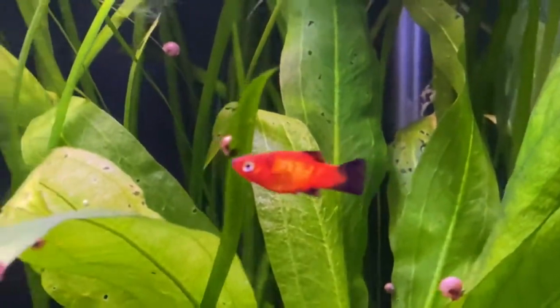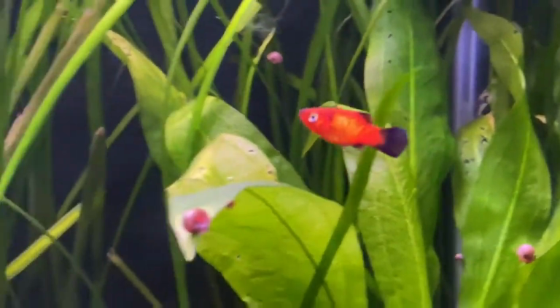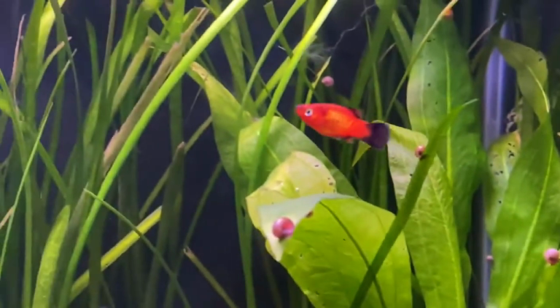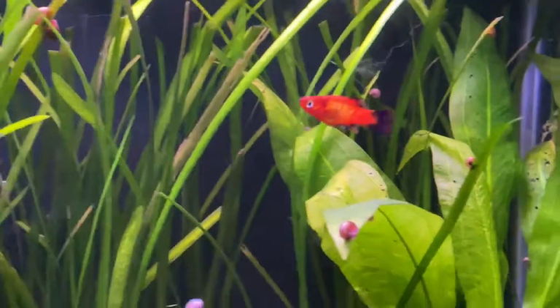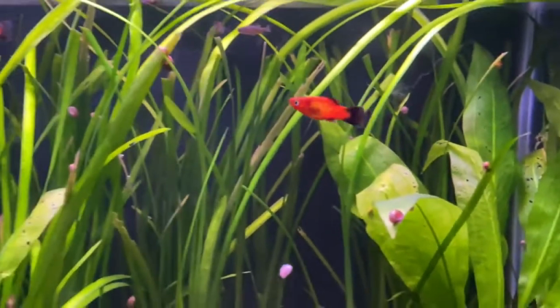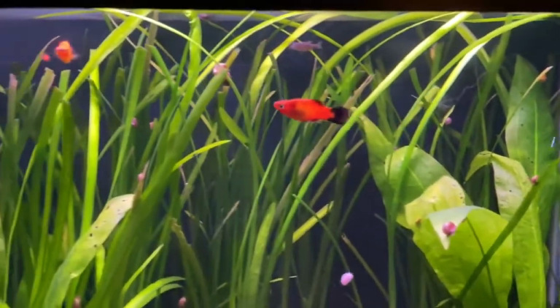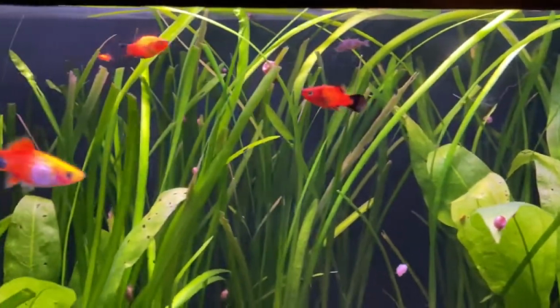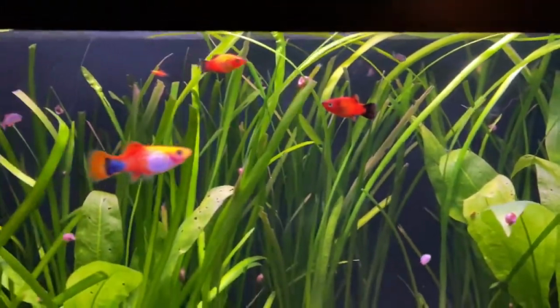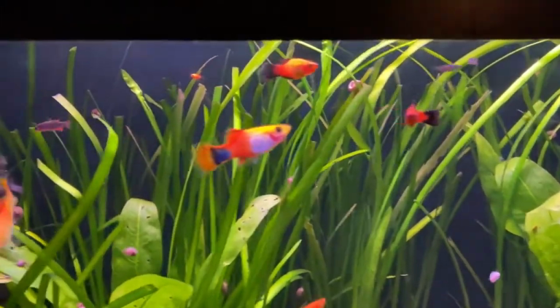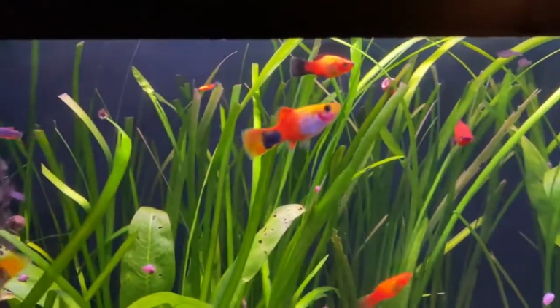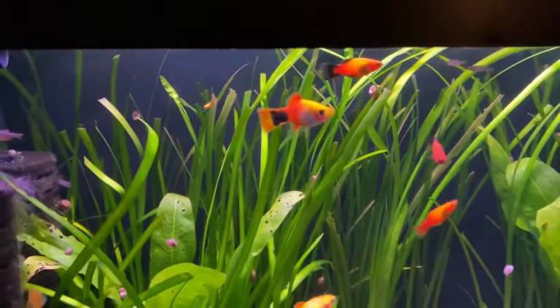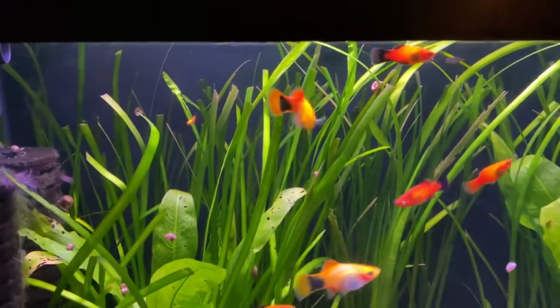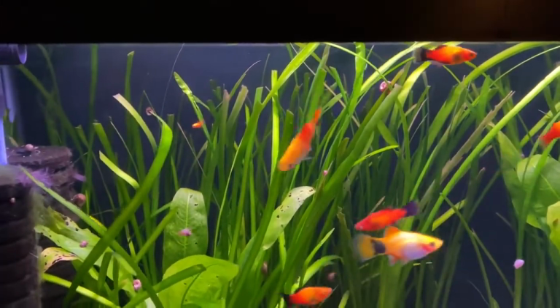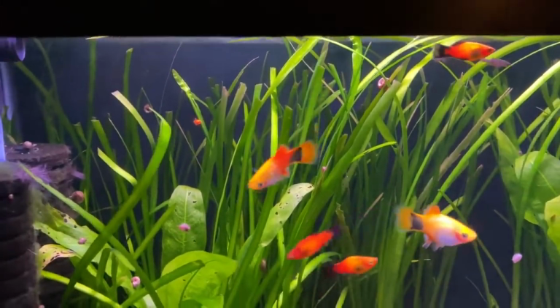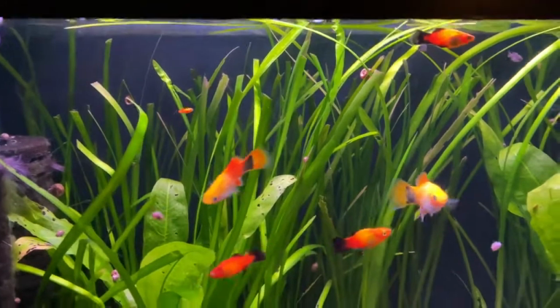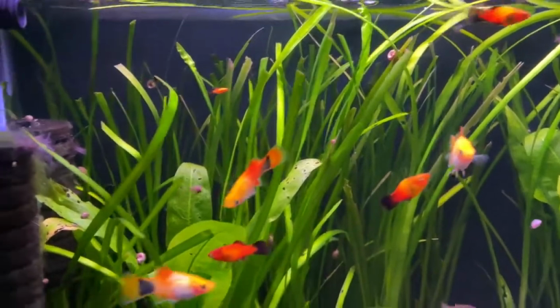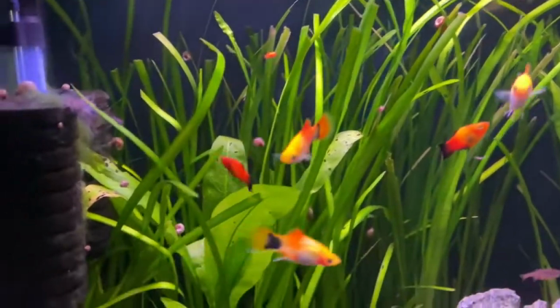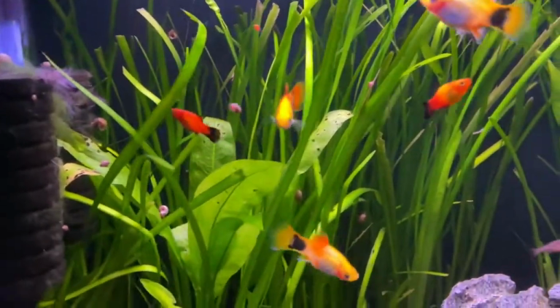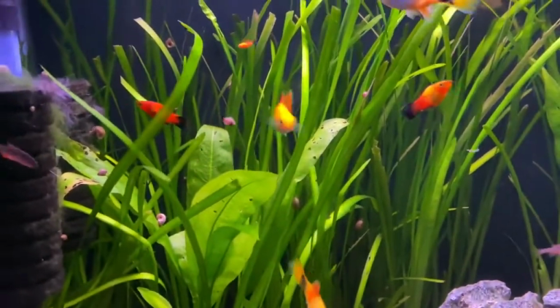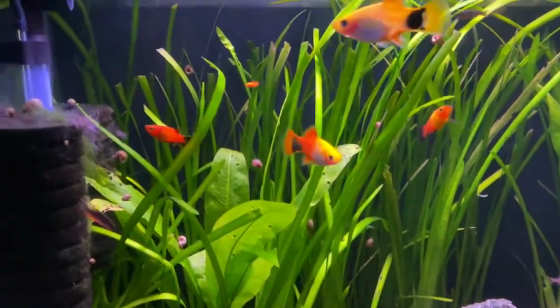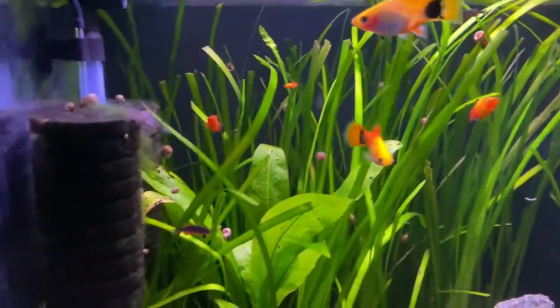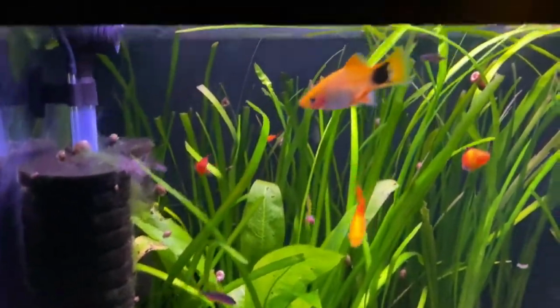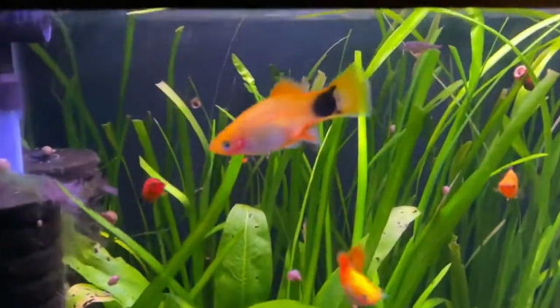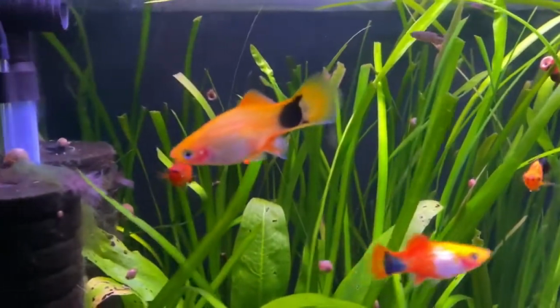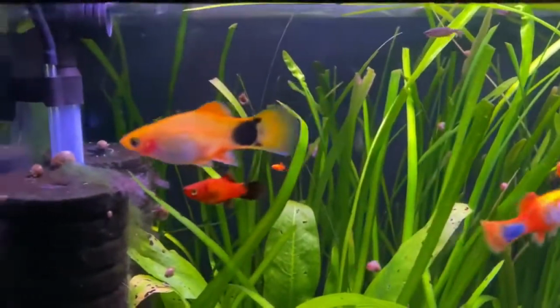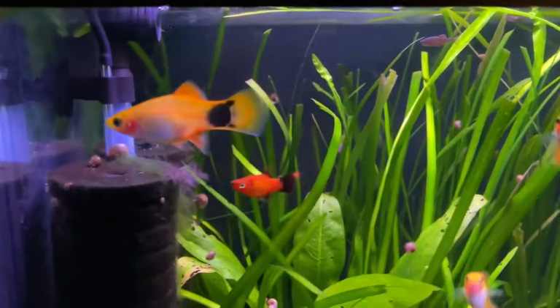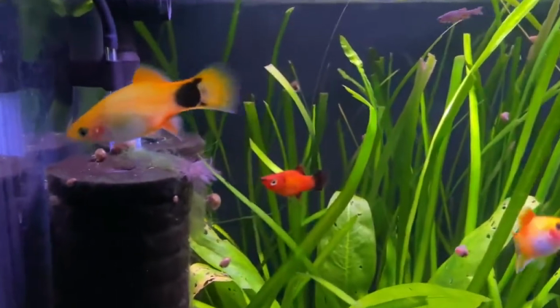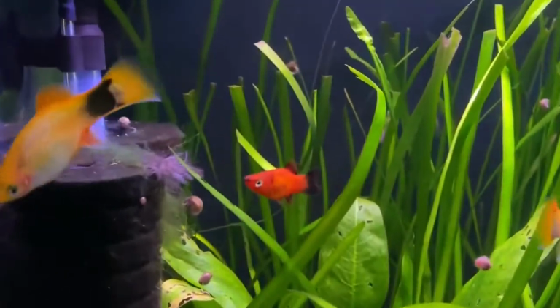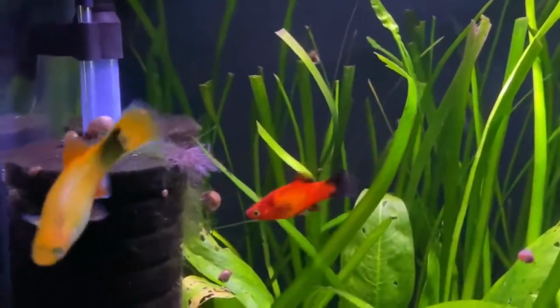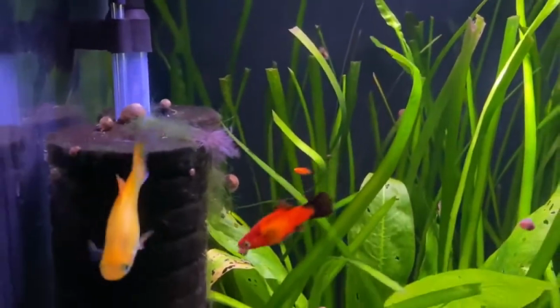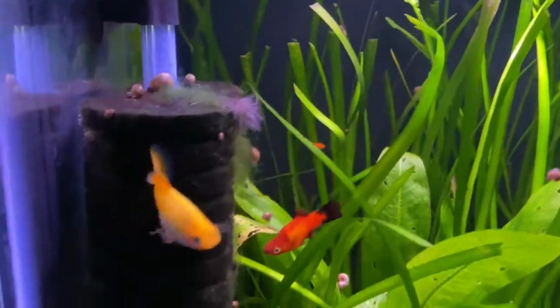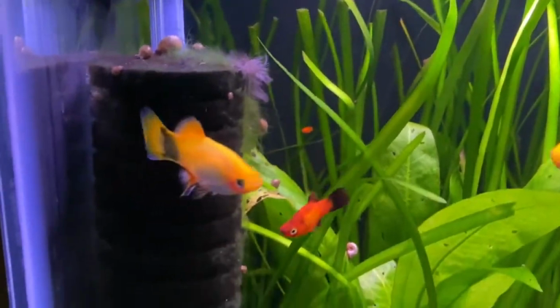Usually the males are the aggressors, and that's why when you have two males in a tank, it's less effective for breeding because they just sit there and bicker and go back and forth and fight — they chase, nip — it becomes like this battle.